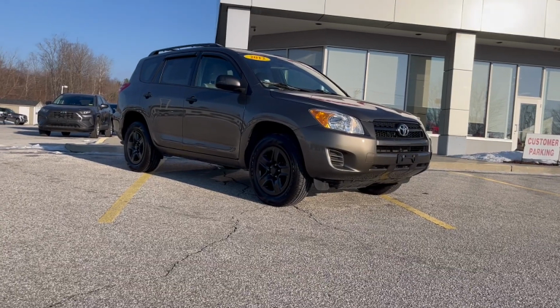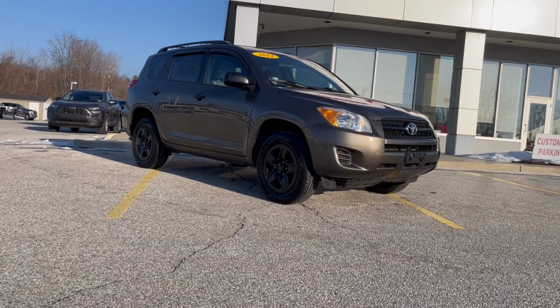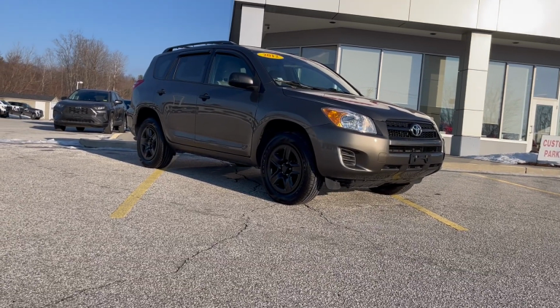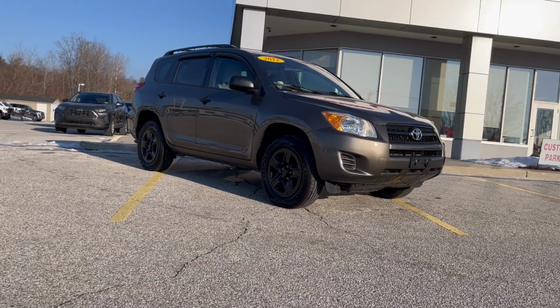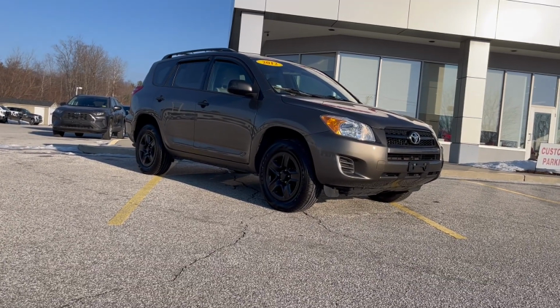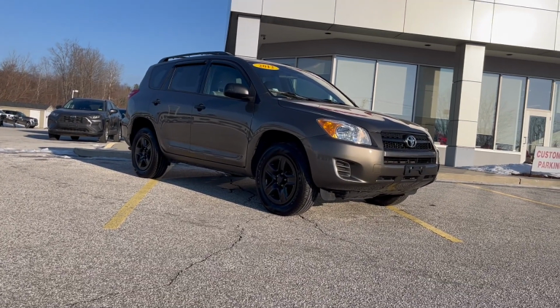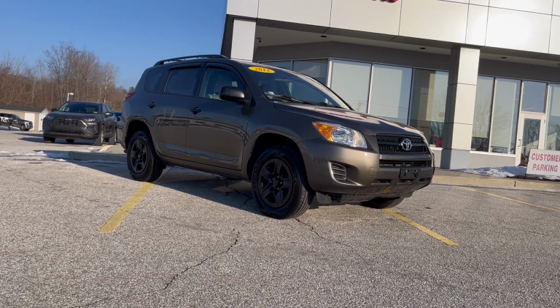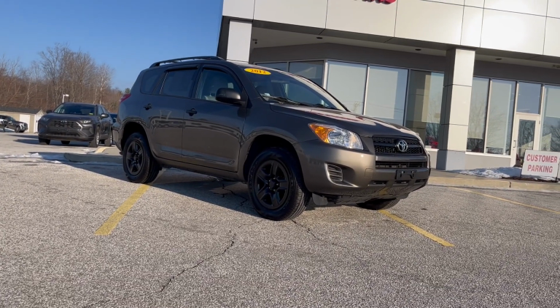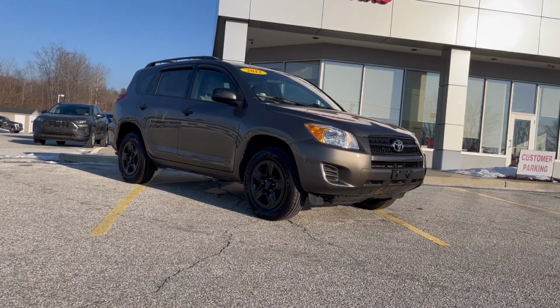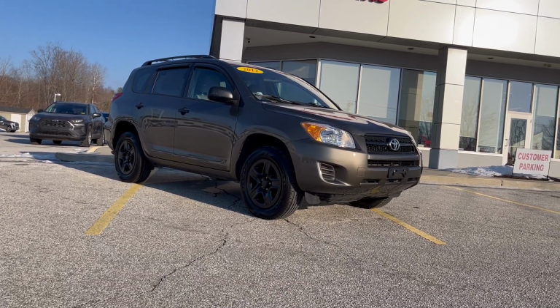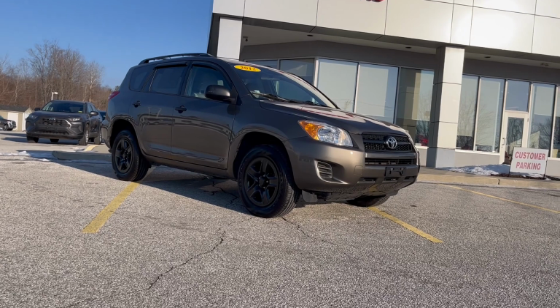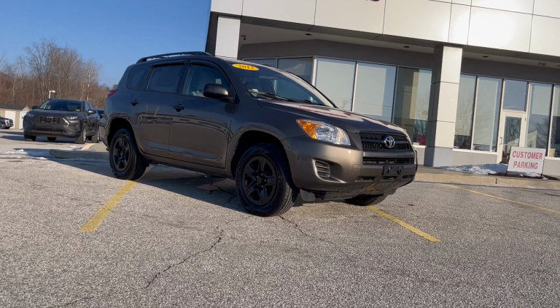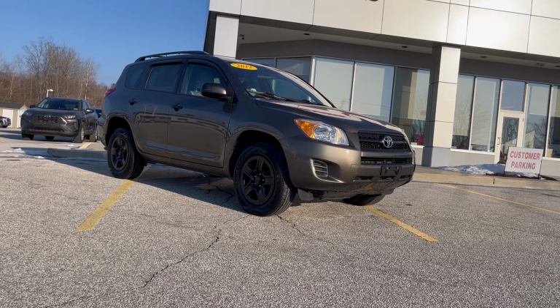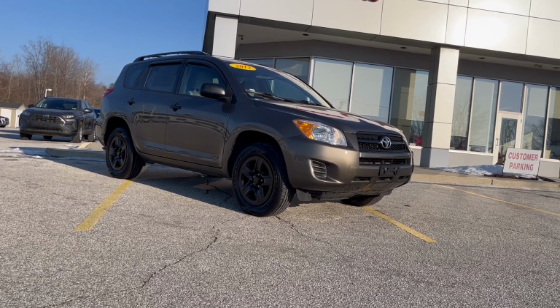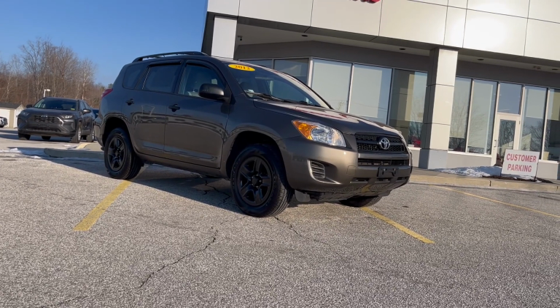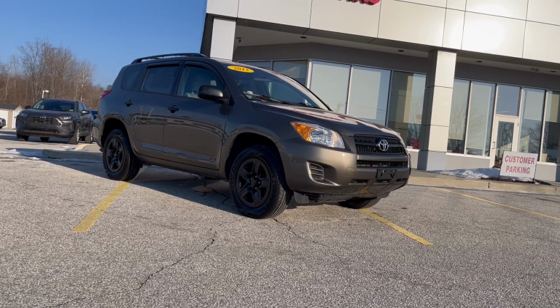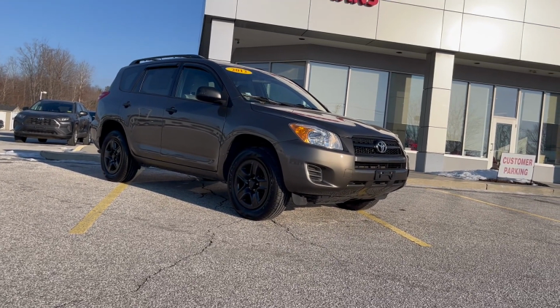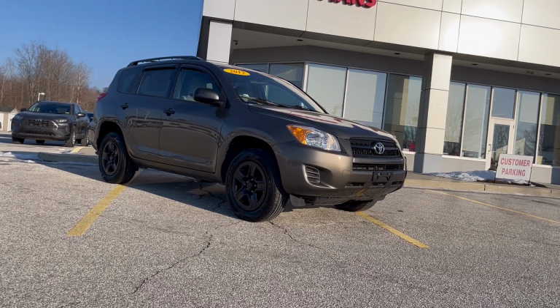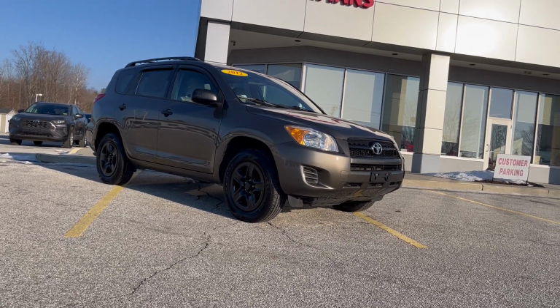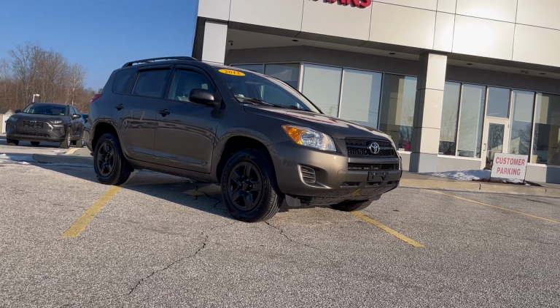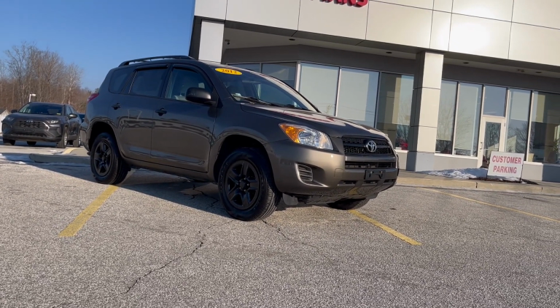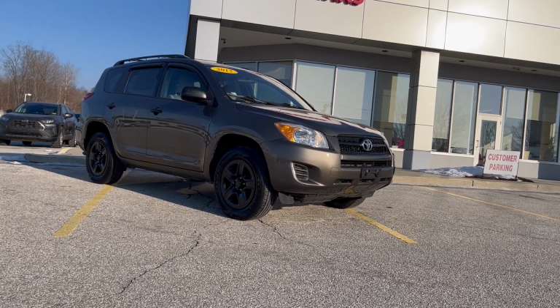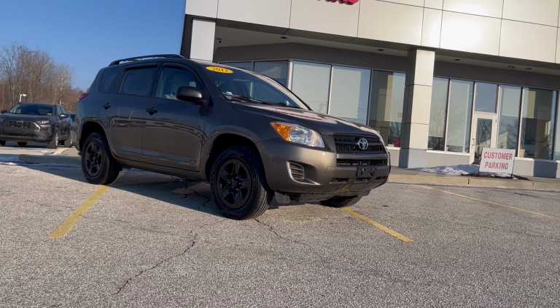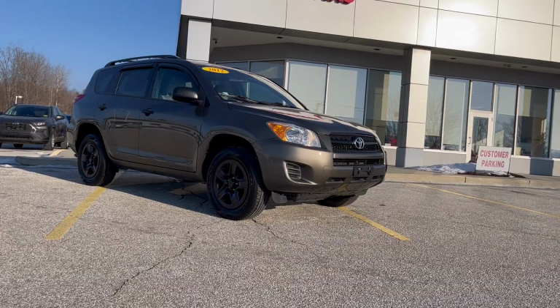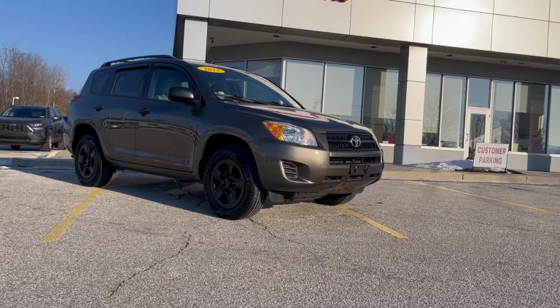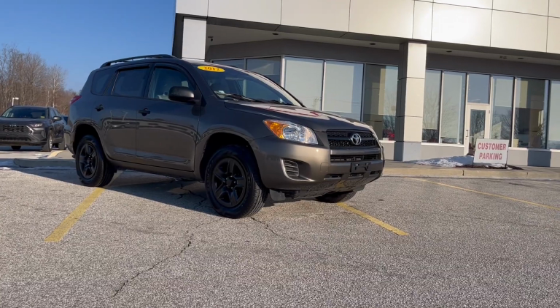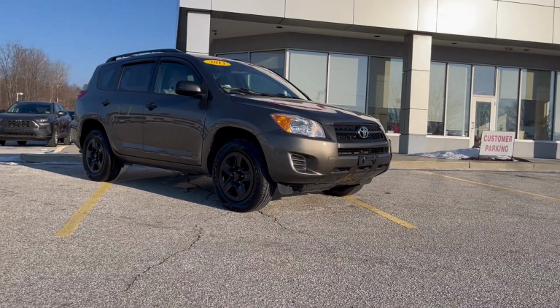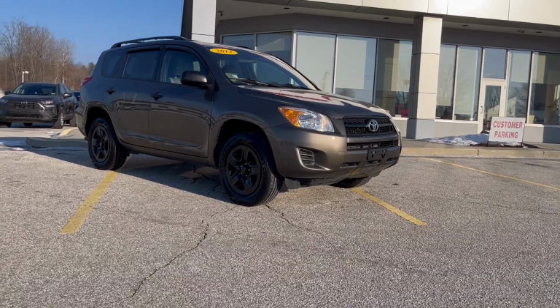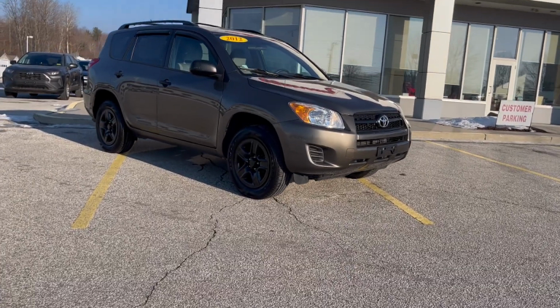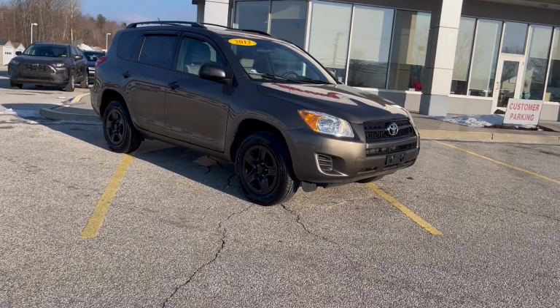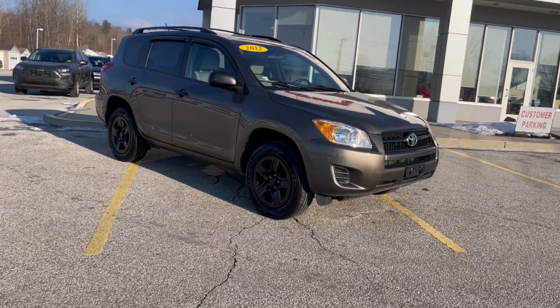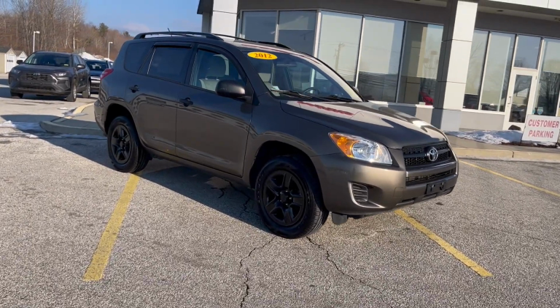Good afternoon Kyle, Mike Karabashi from Alderman's Toyota, where your satisfaction is our top priority. Kyle, I would like to thank you again for inquiring about the 2012 Toyota RAV4.